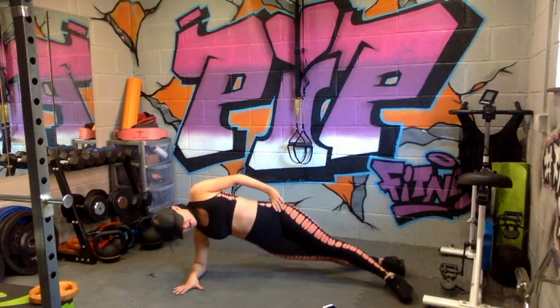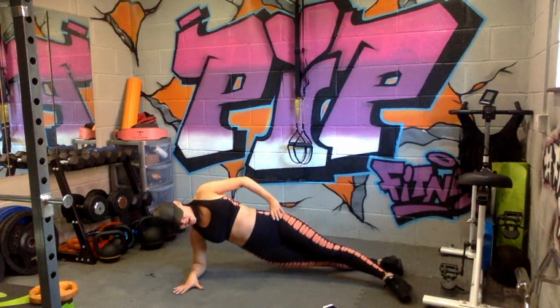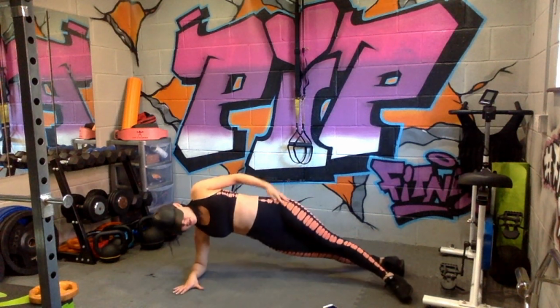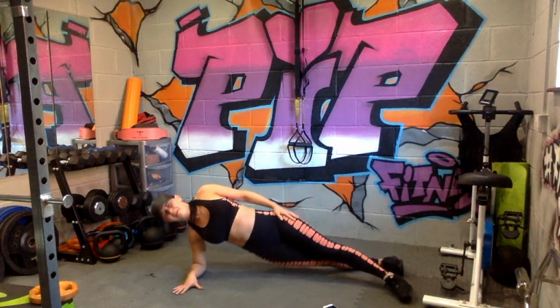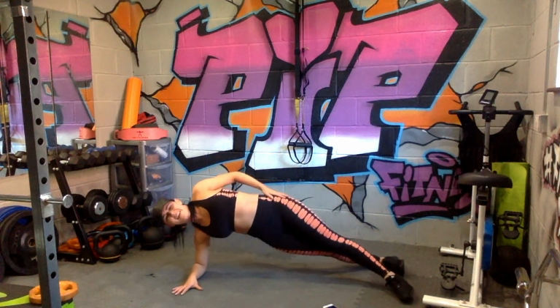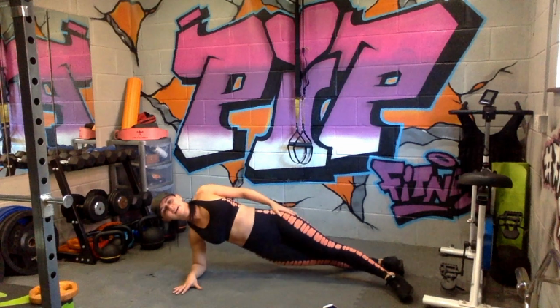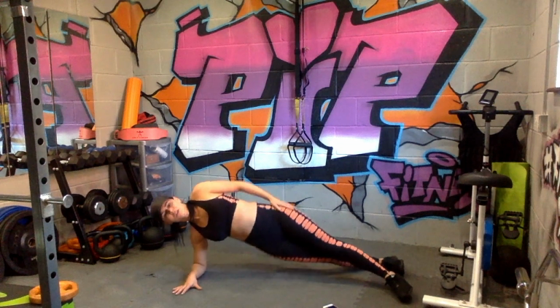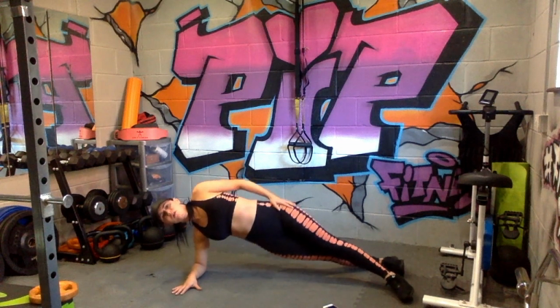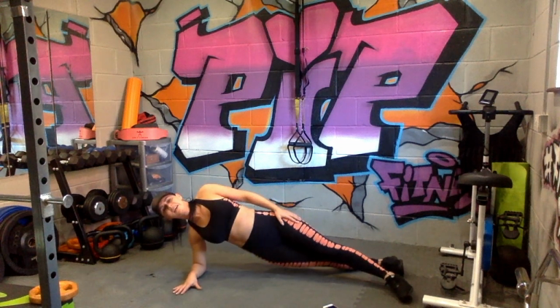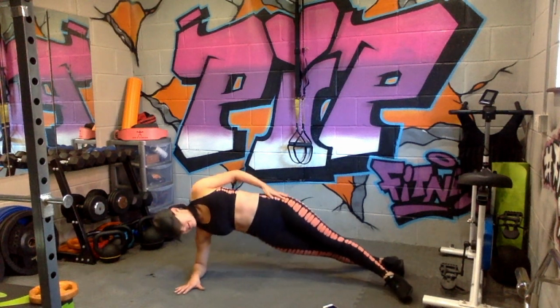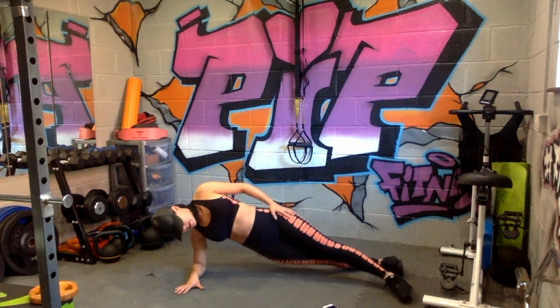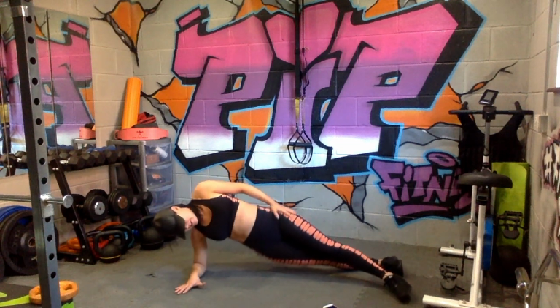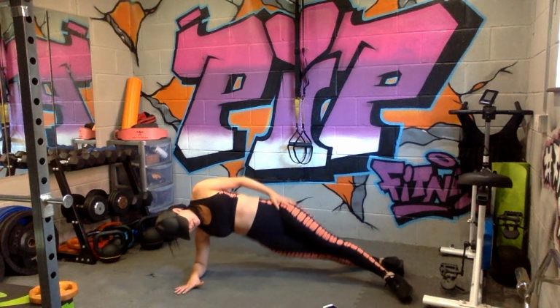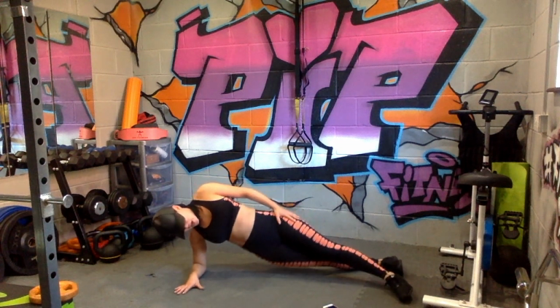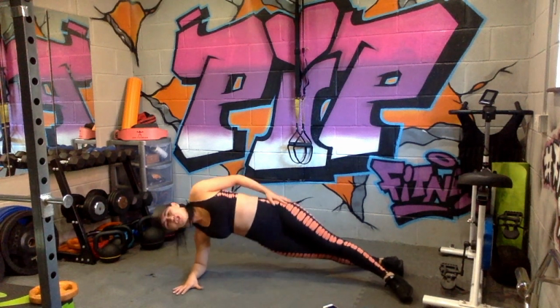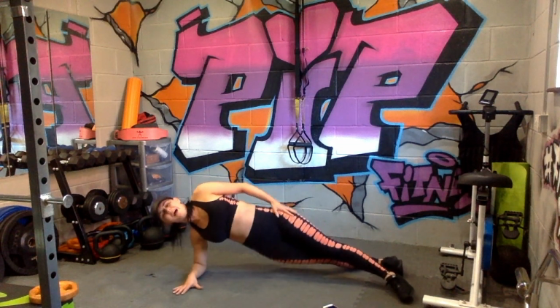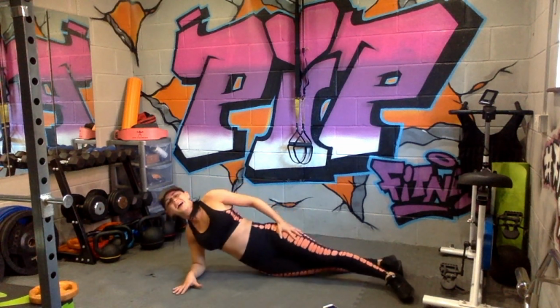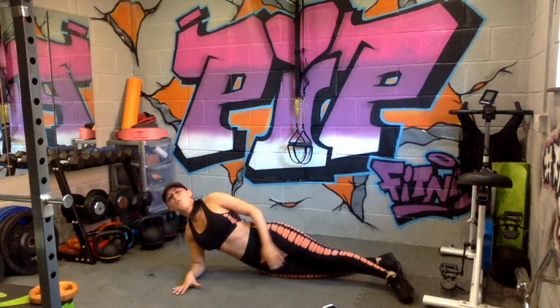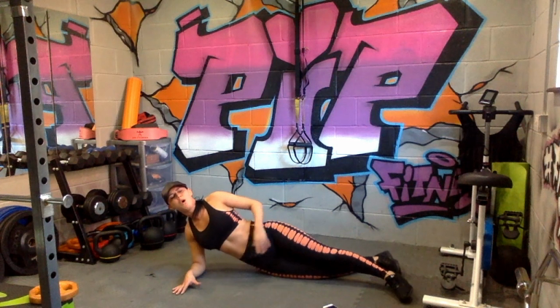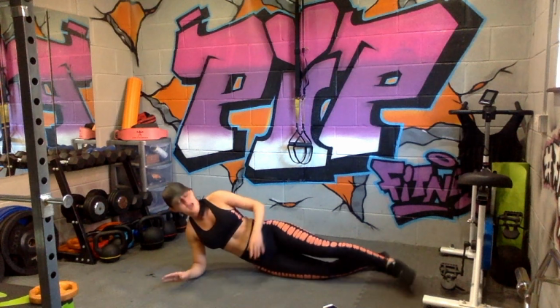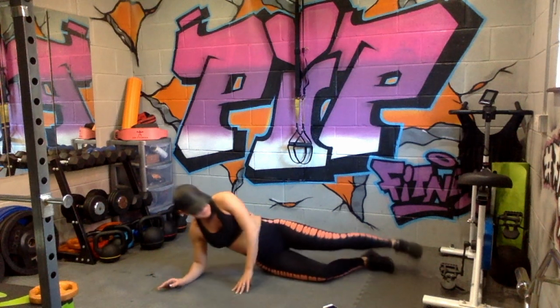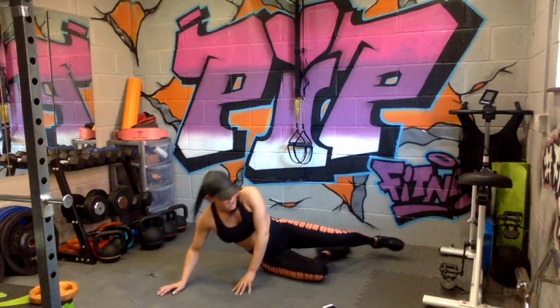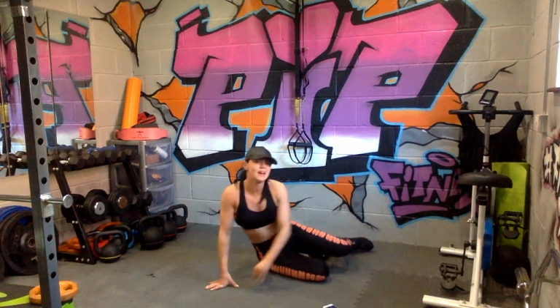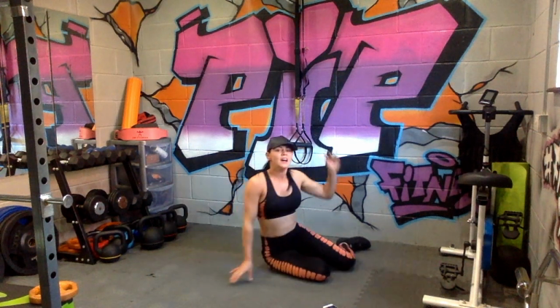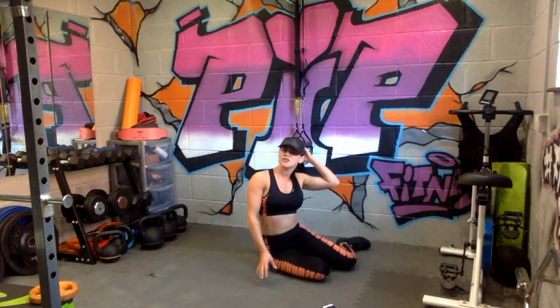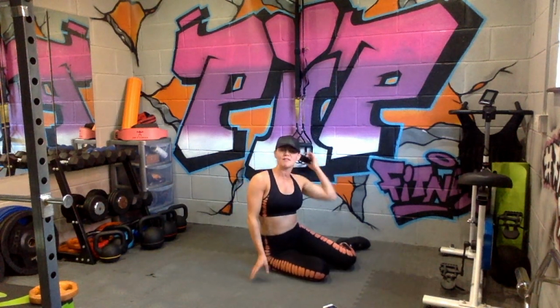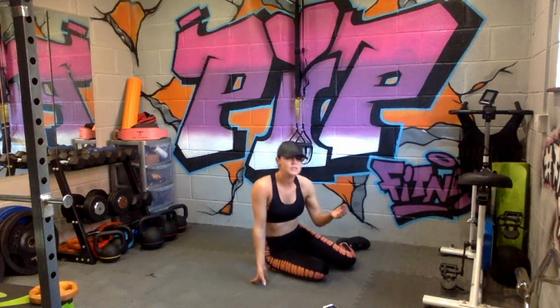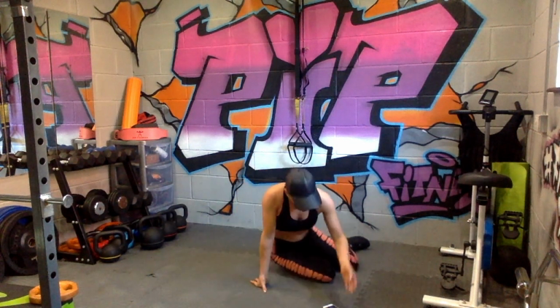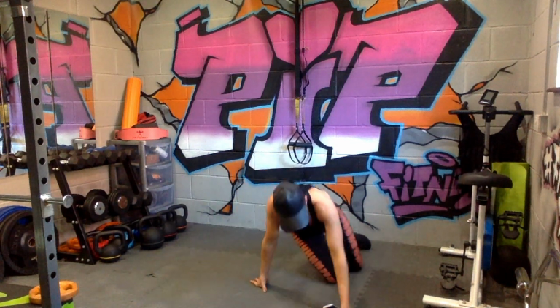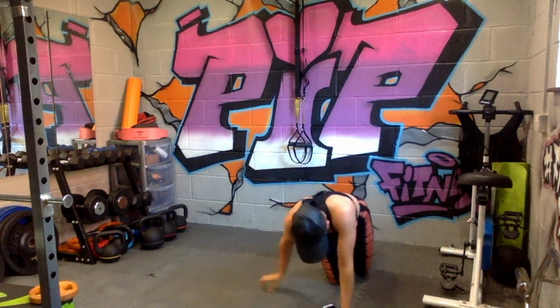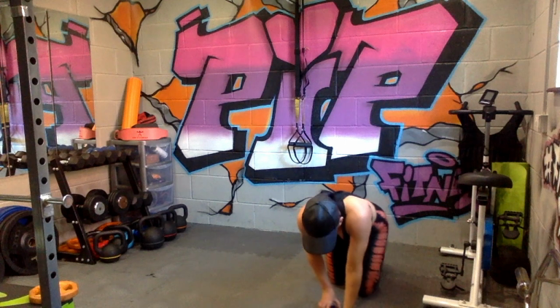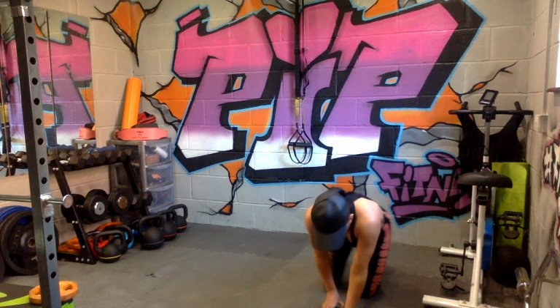Come on, we're nearly there! Three, two, and one. There's your three rounds of those exercises.